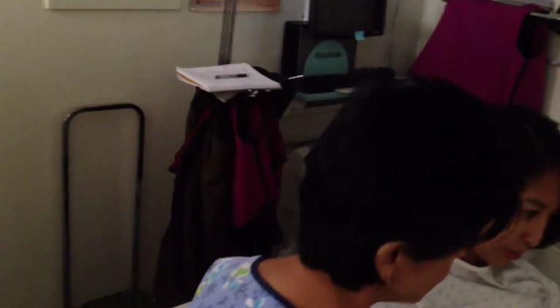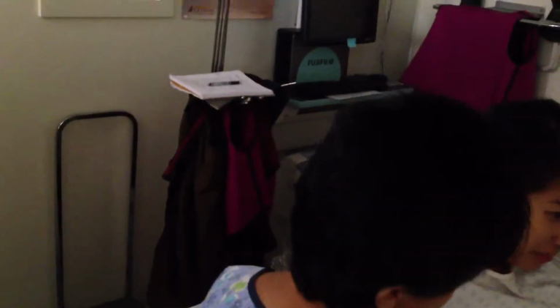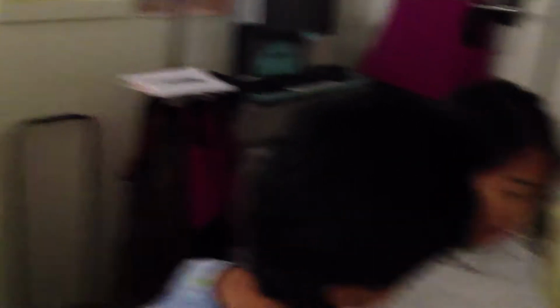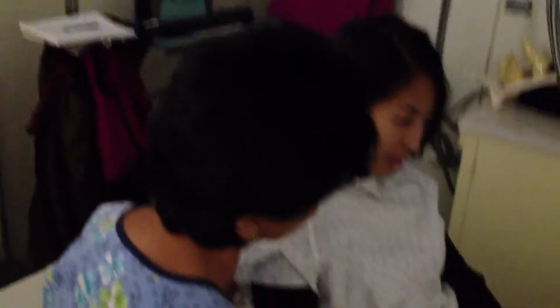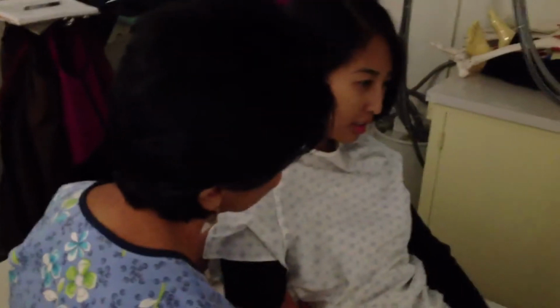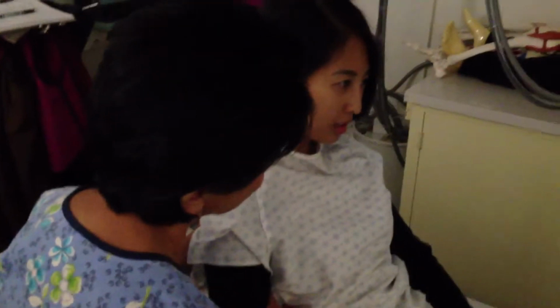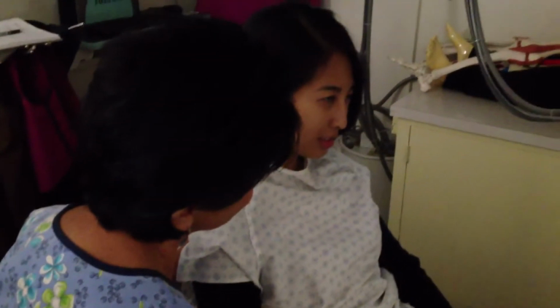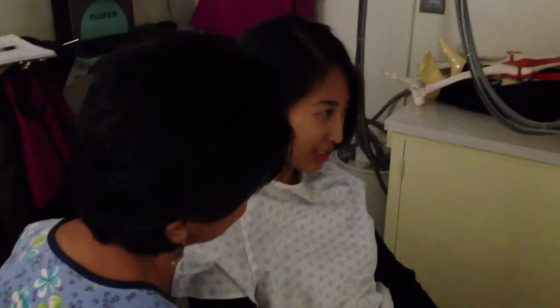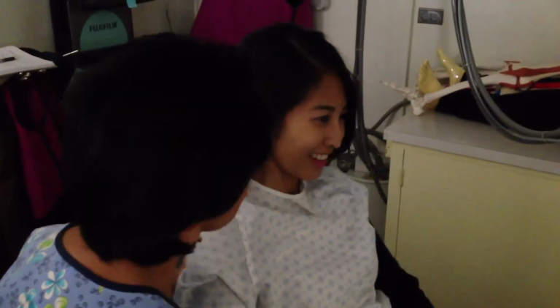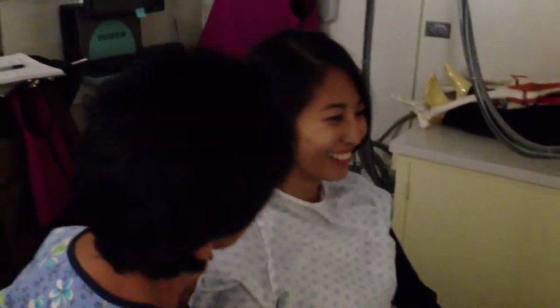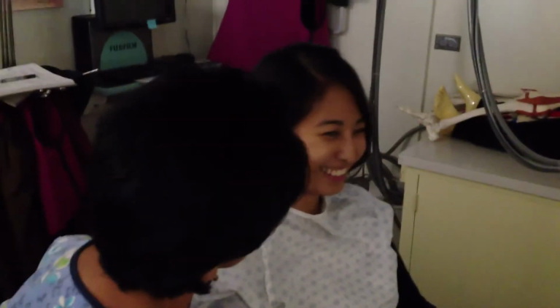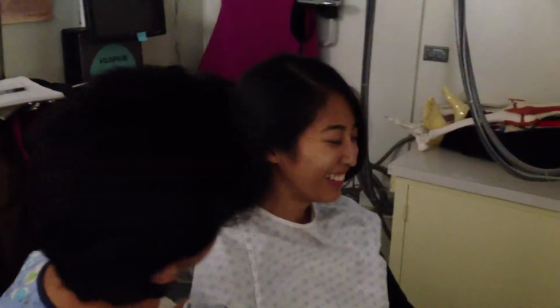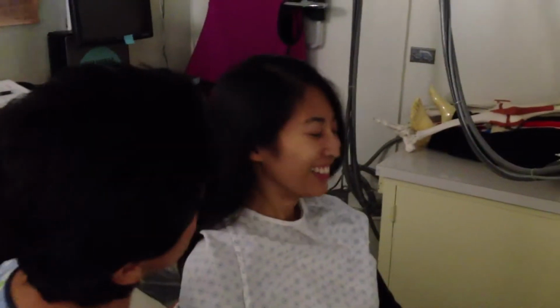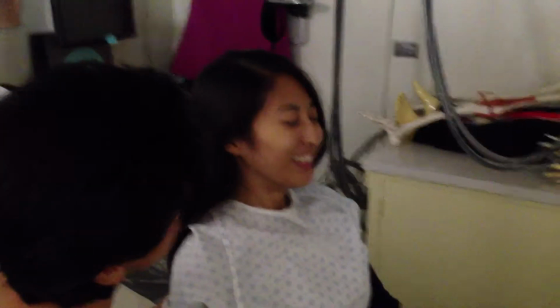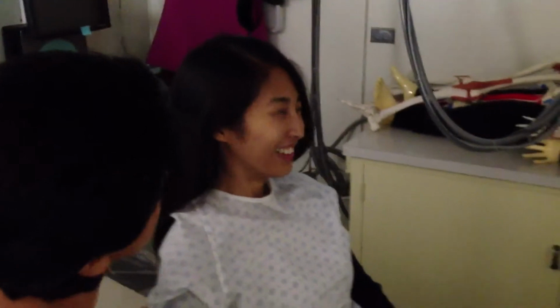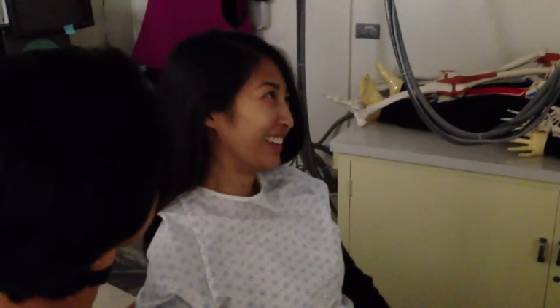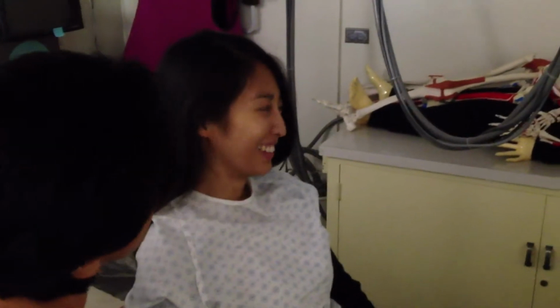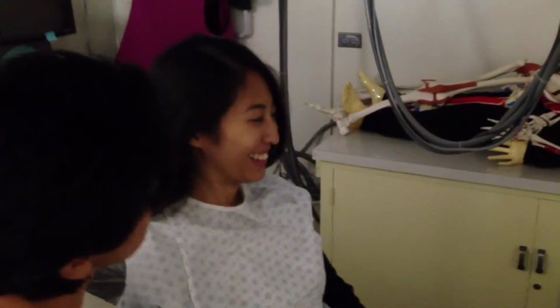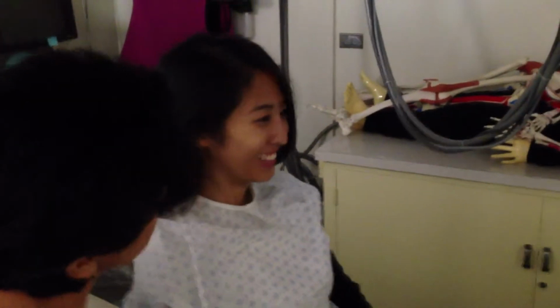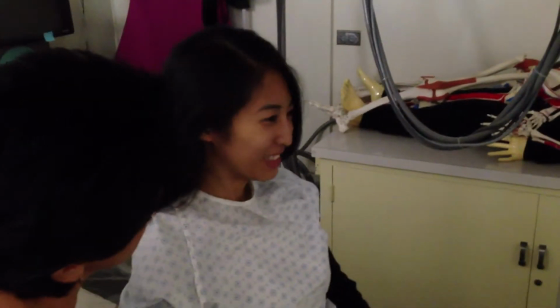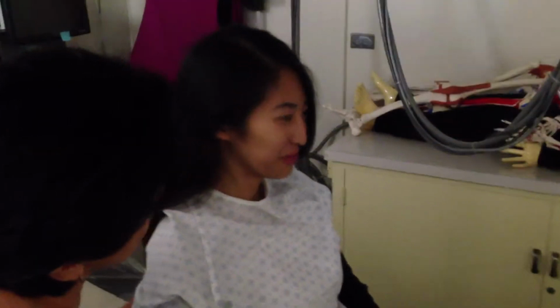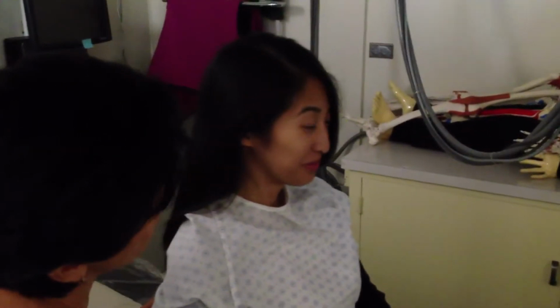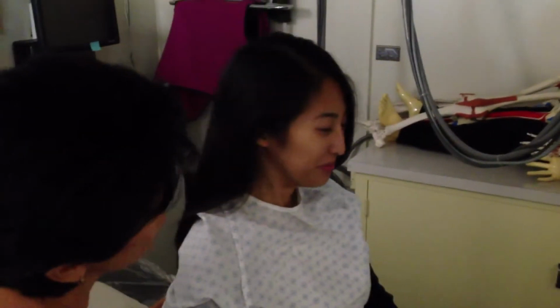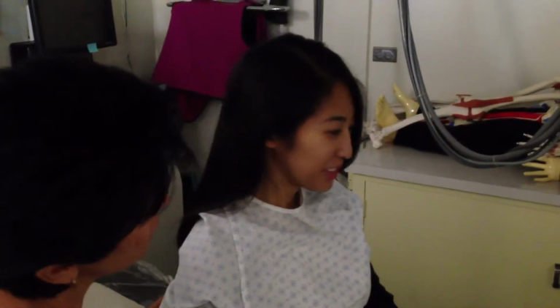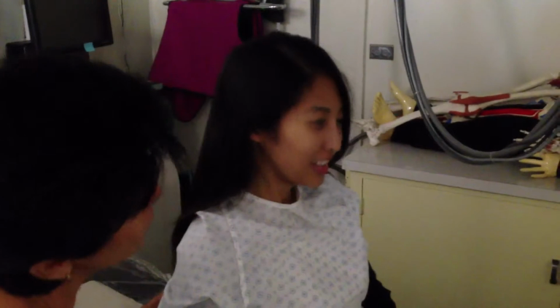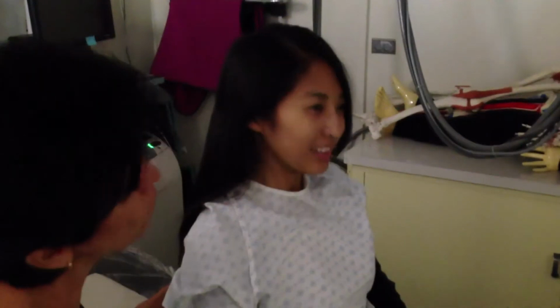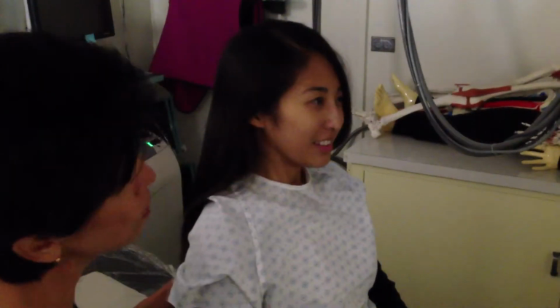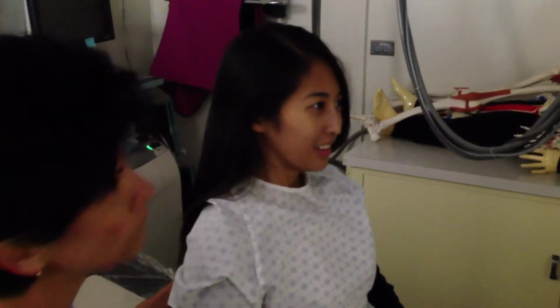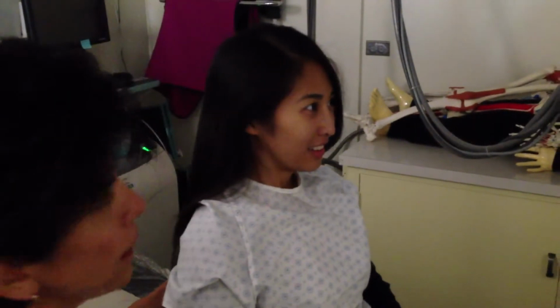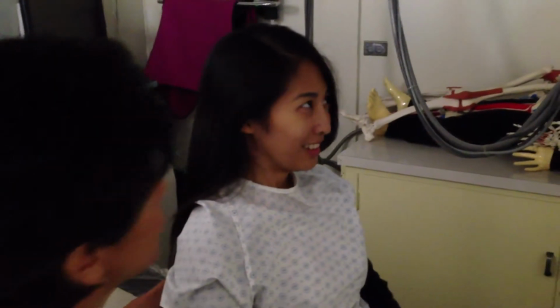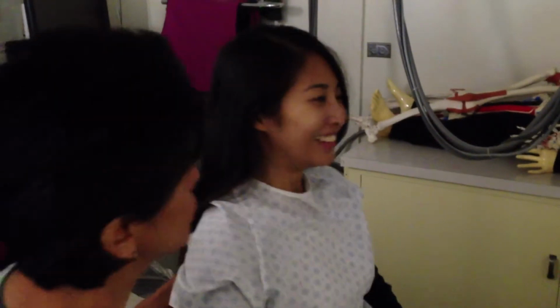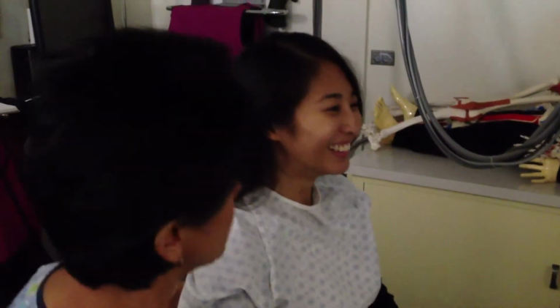How are you doing? A little dizzy. Take some breaths in and out. Keep your eyes open. Take some breaths in and out through your mouth, really deep. Keep your eyes open for me, Catherine. You can't close your eyes.